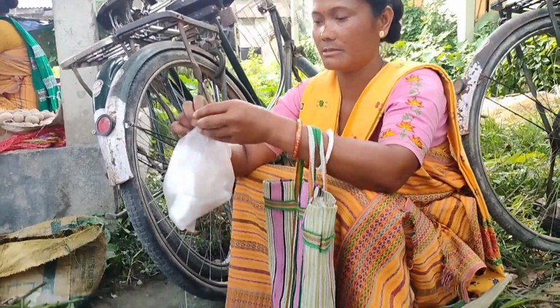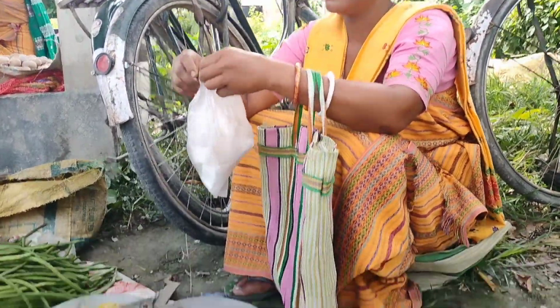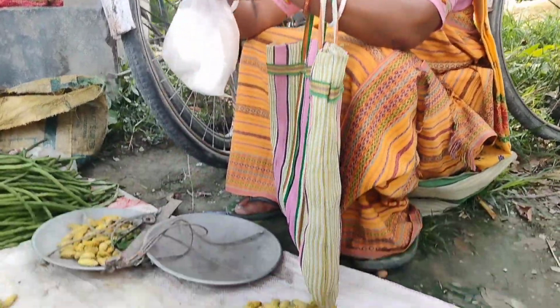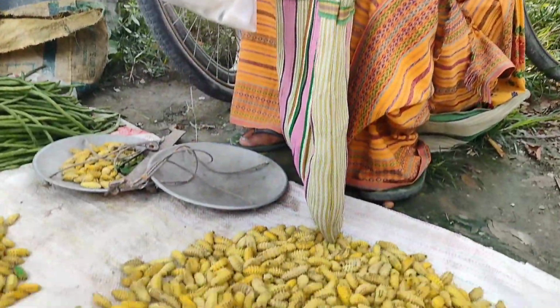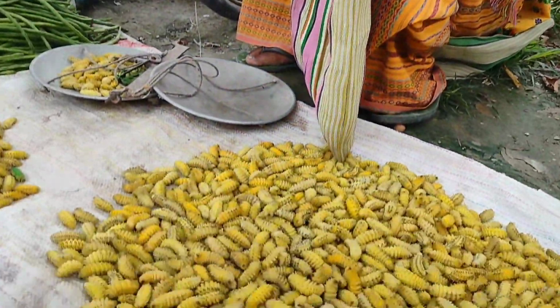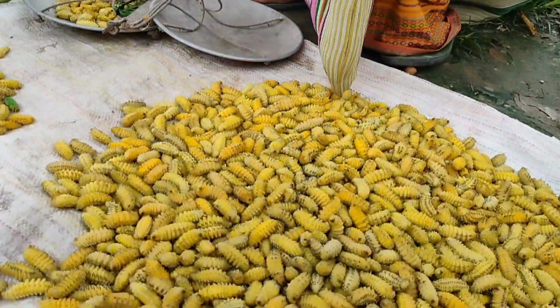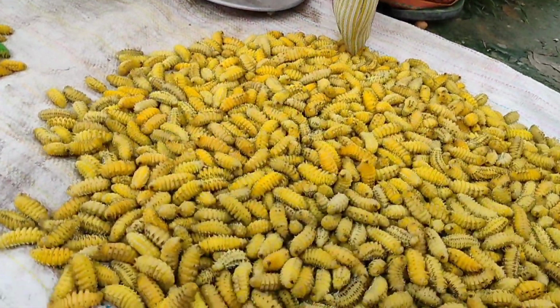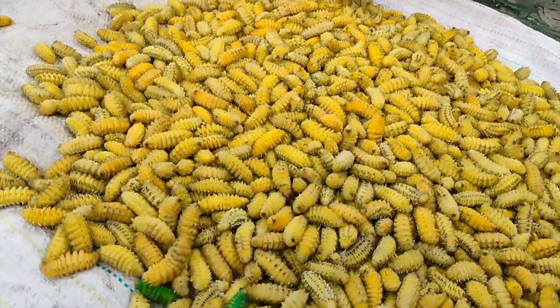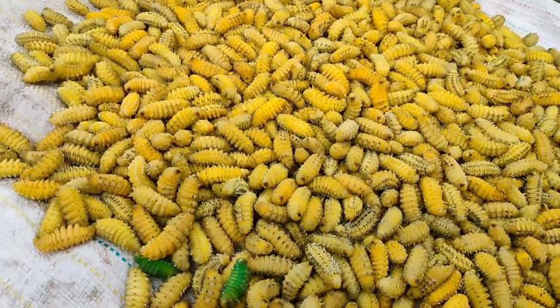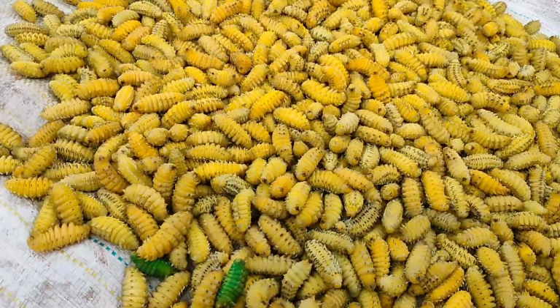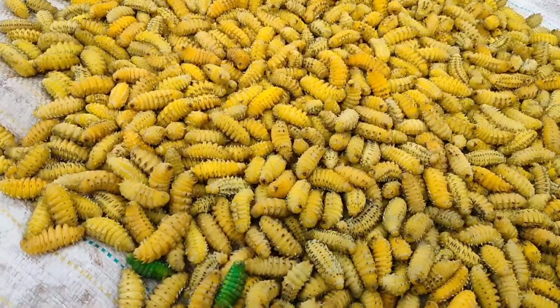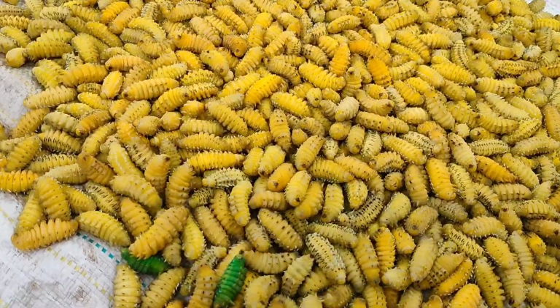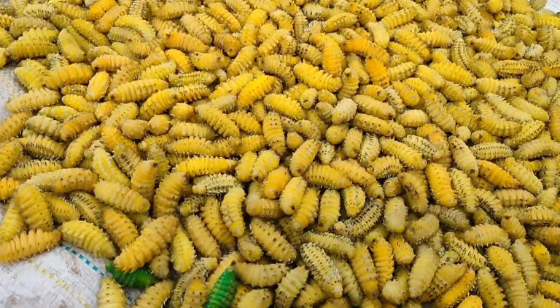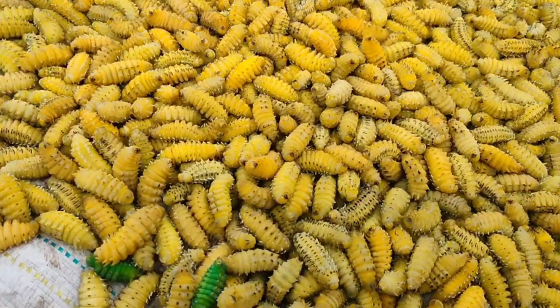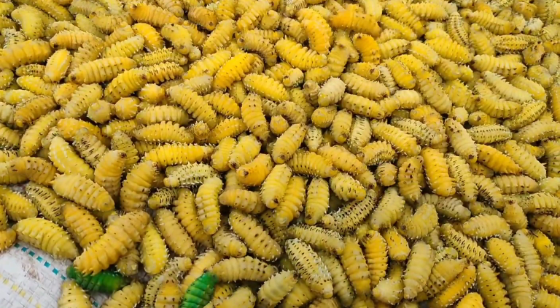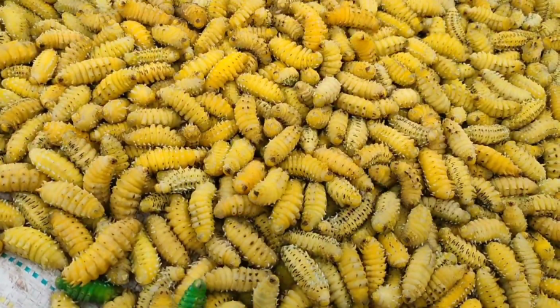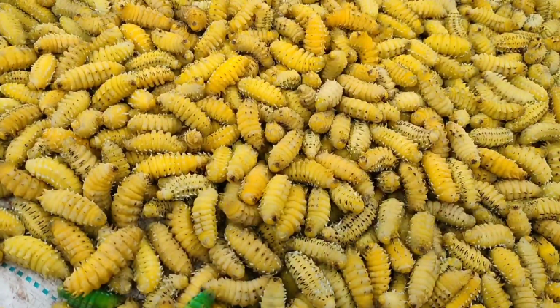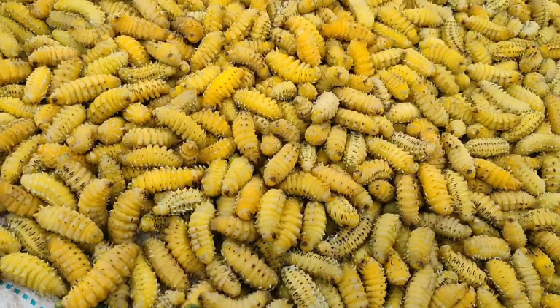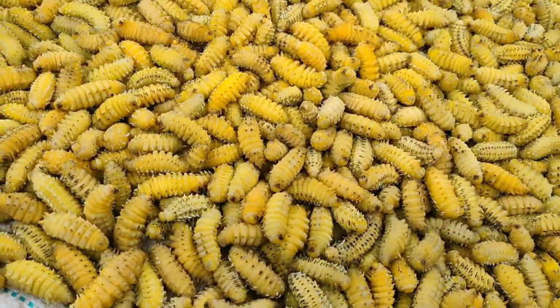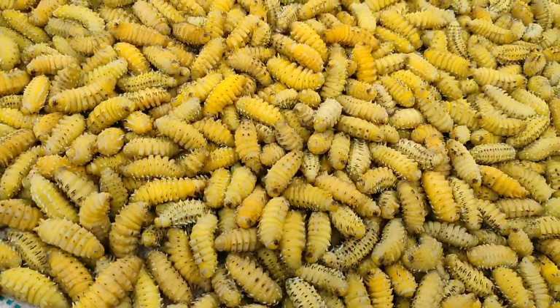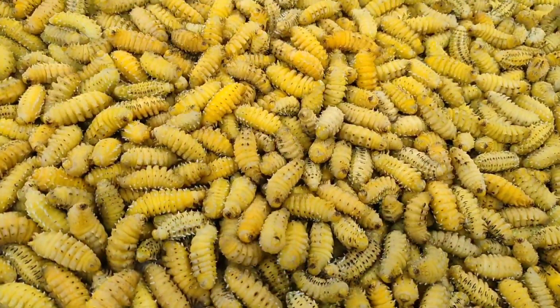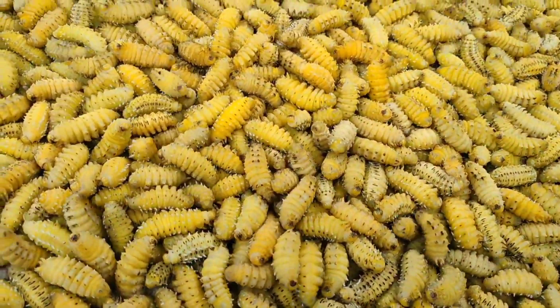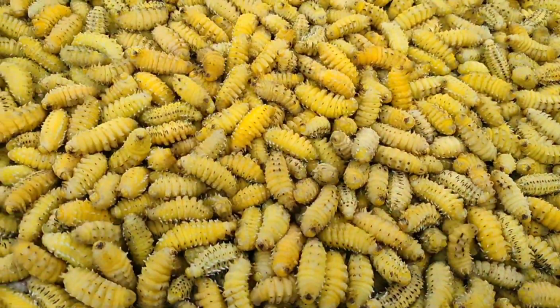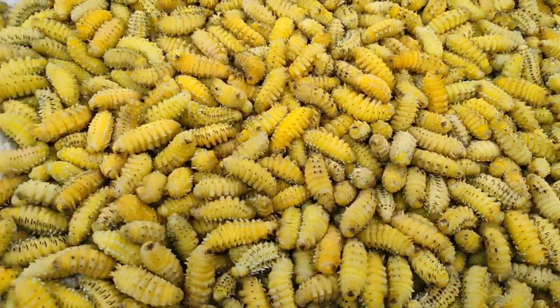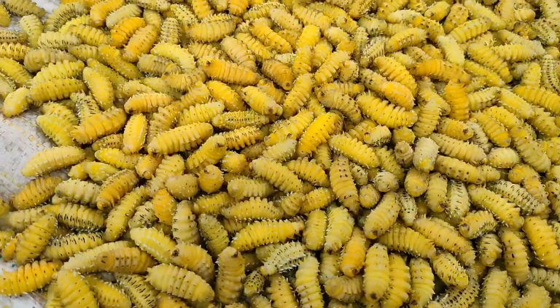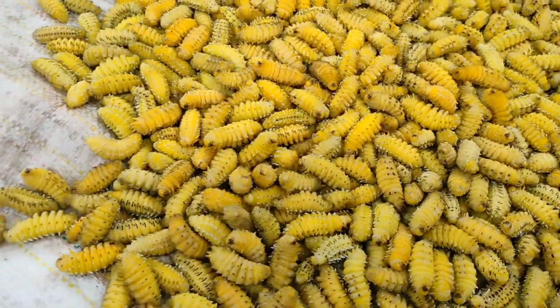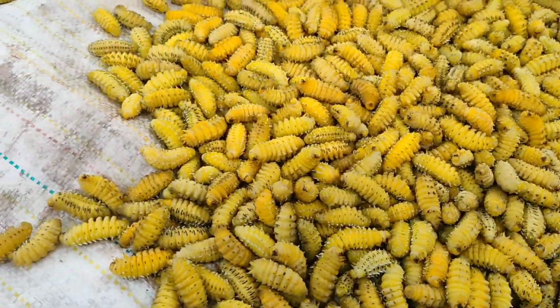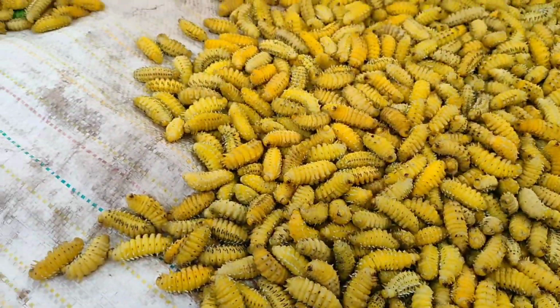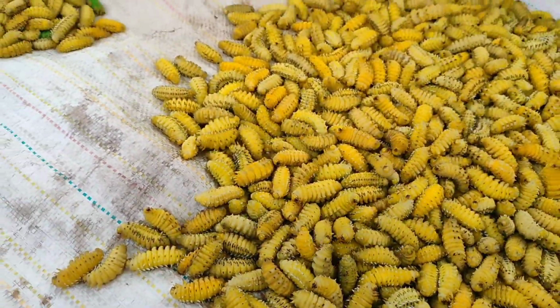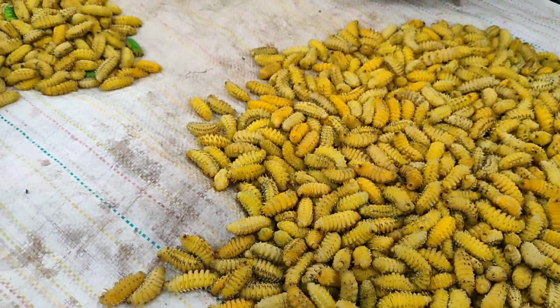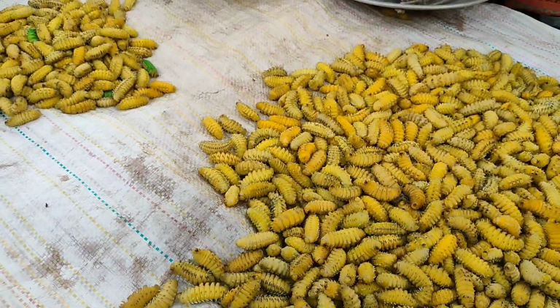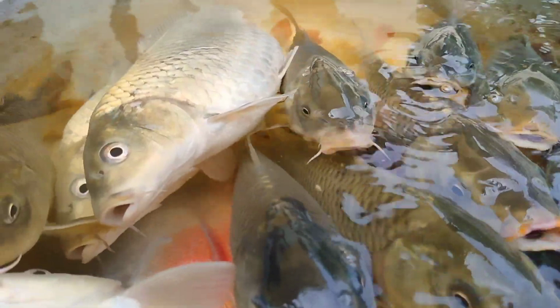We can see food being prepared by the house — stir it with the food, and fry it with the food. Wow, this is the Asulianer.